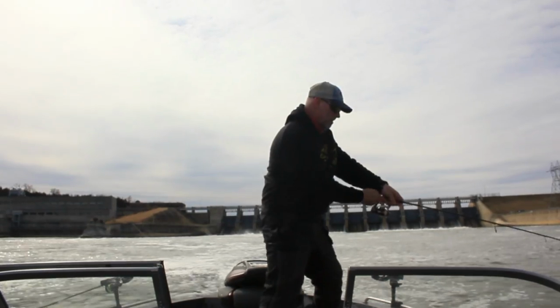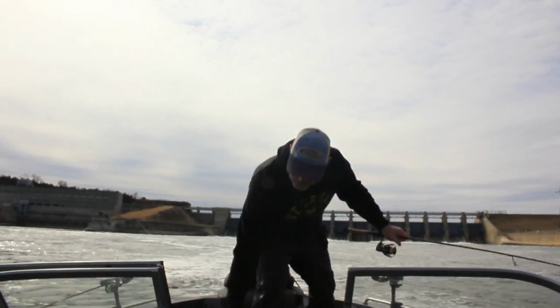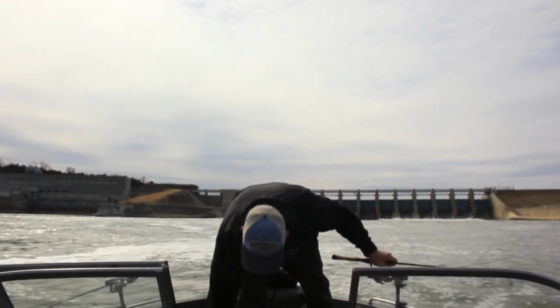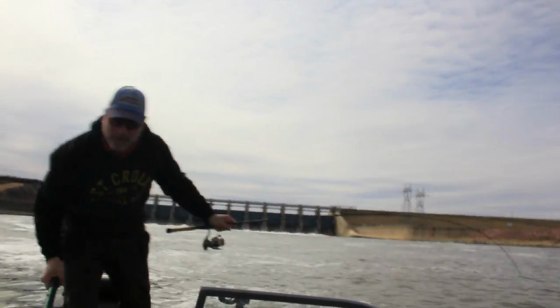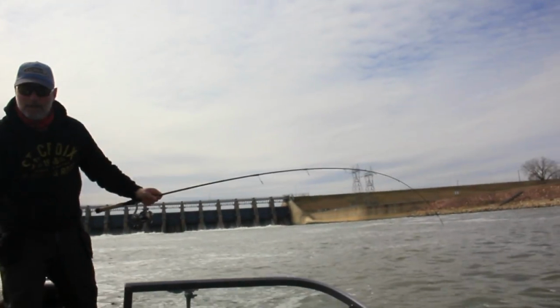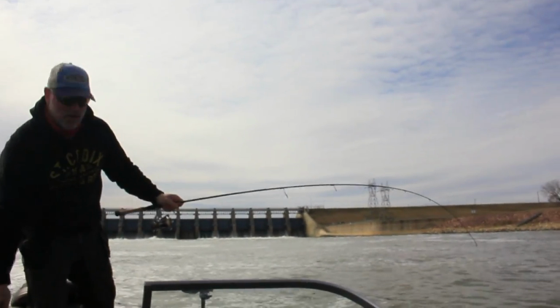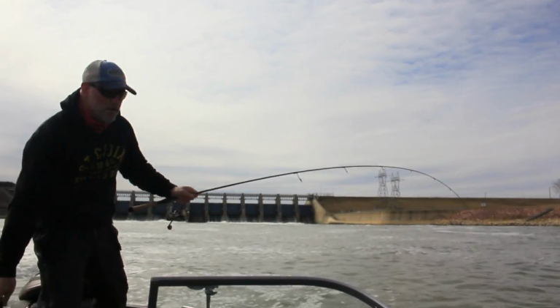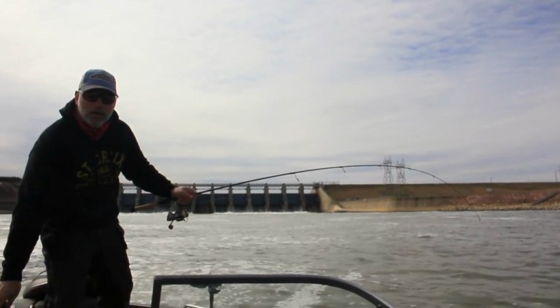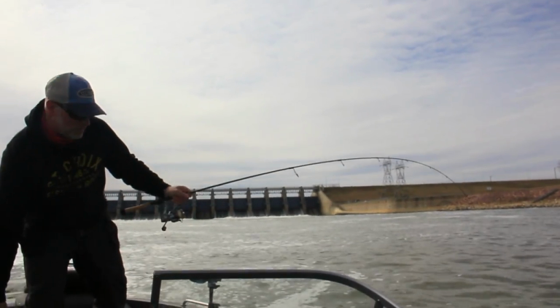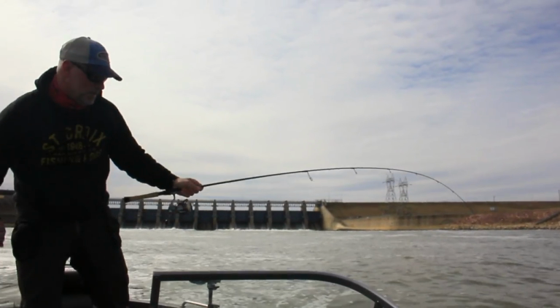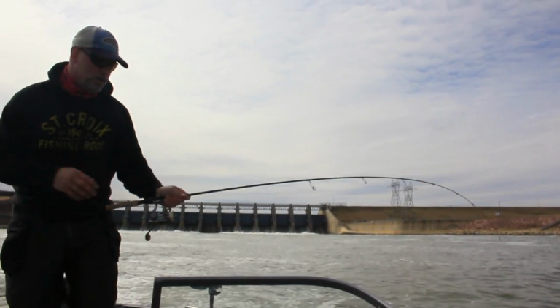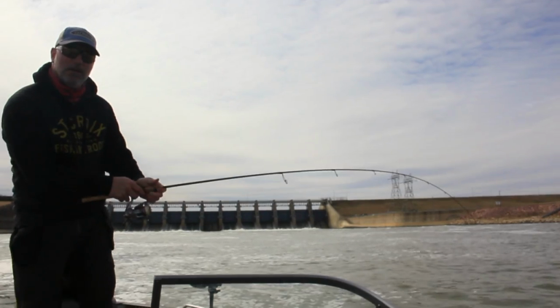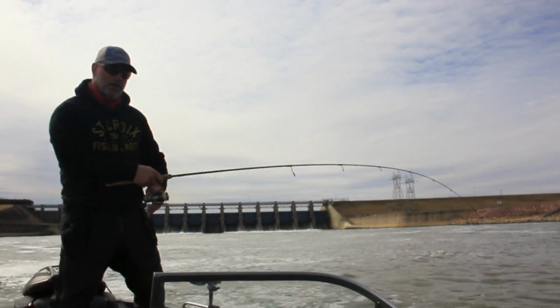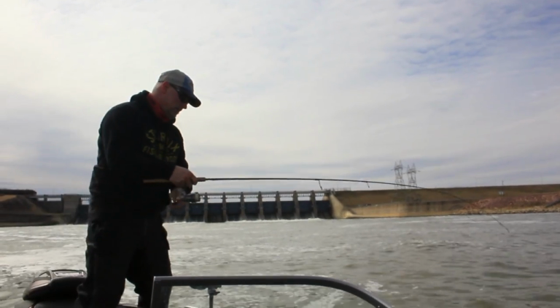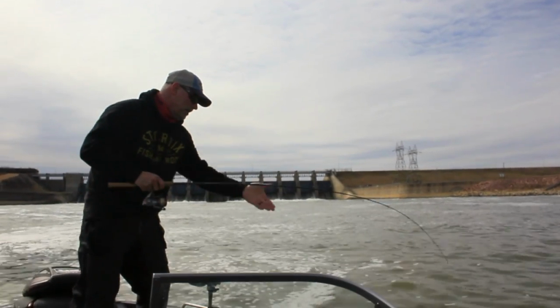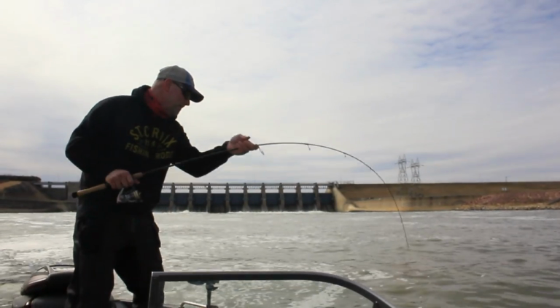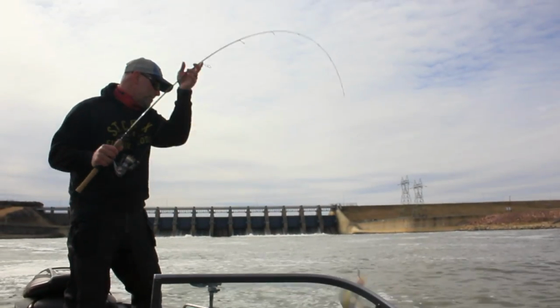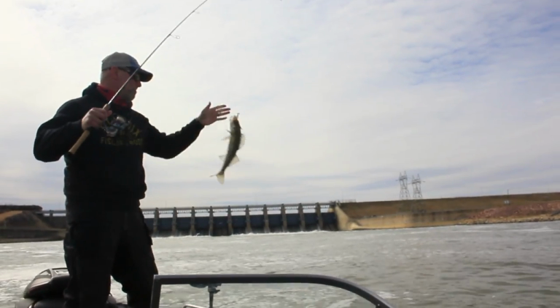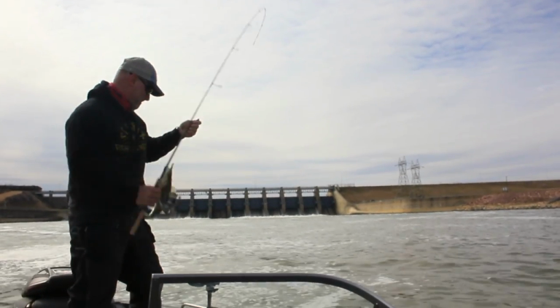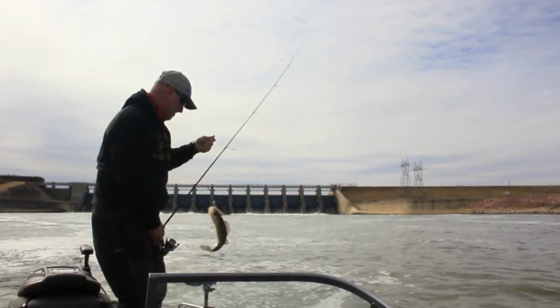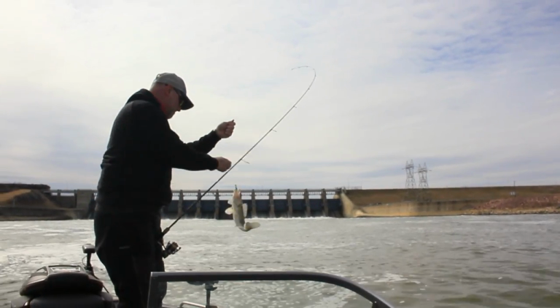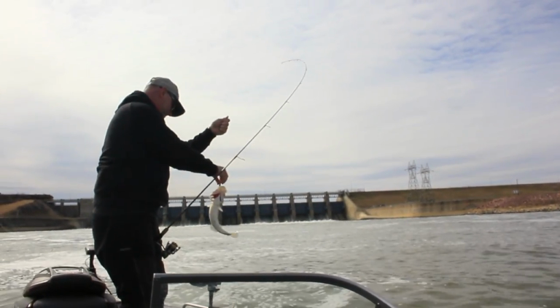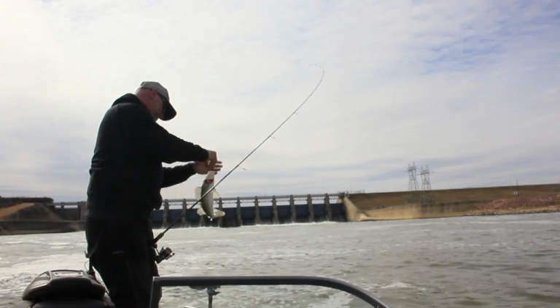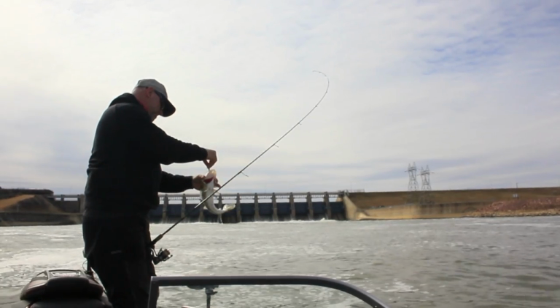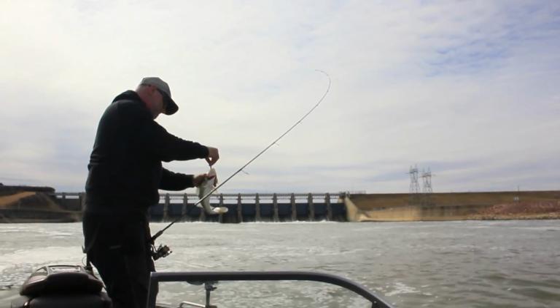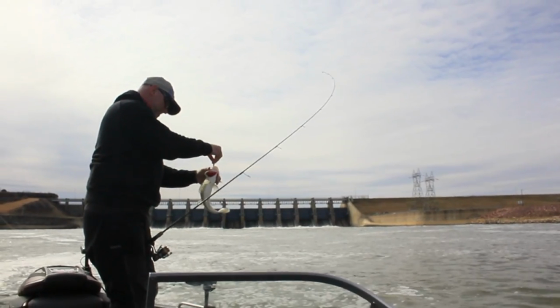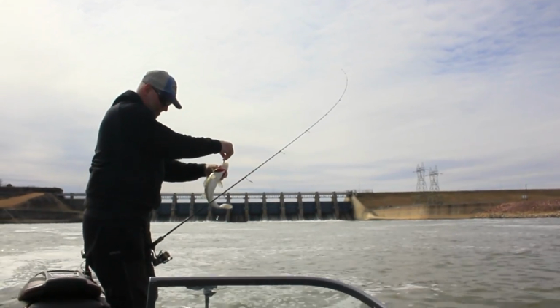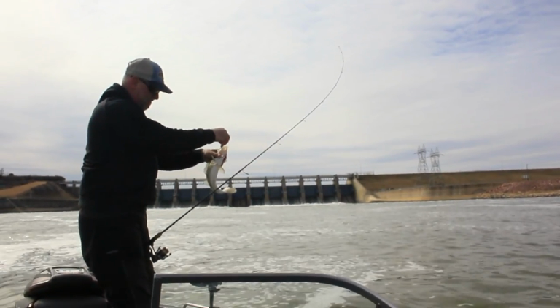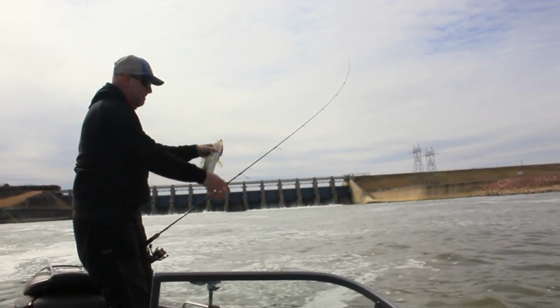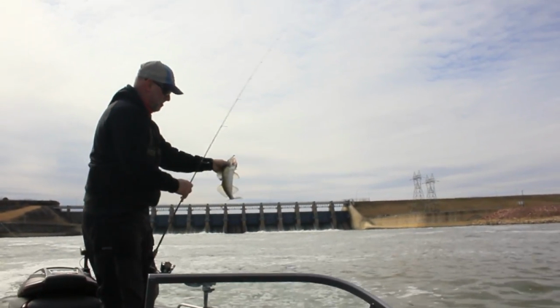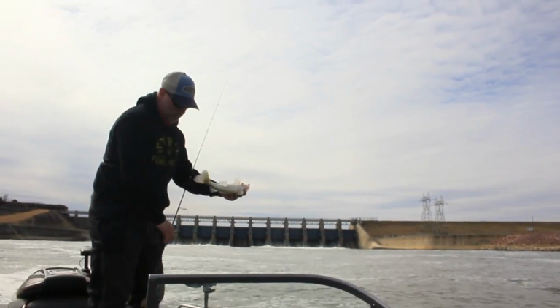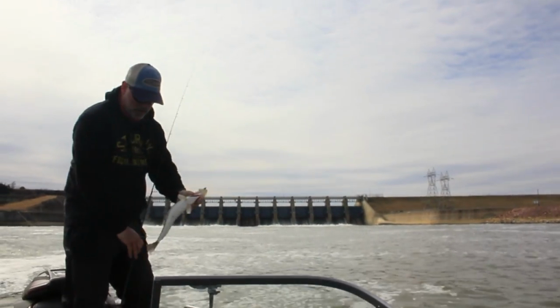The key is keeping that line straight up and down — minimize that distance between the rod tip and the fish and you're going to feel that strike. Get that quick hookset and you'll catch yourself some nice eater walleyes.